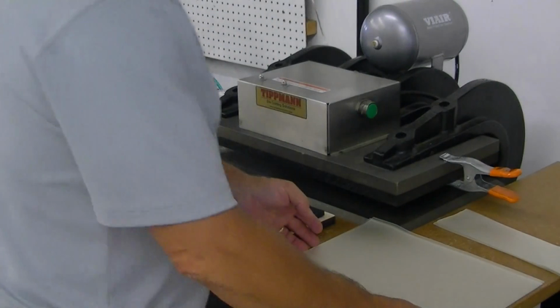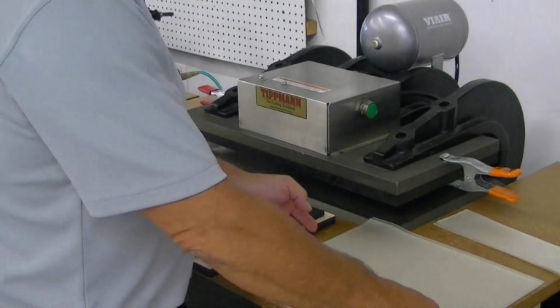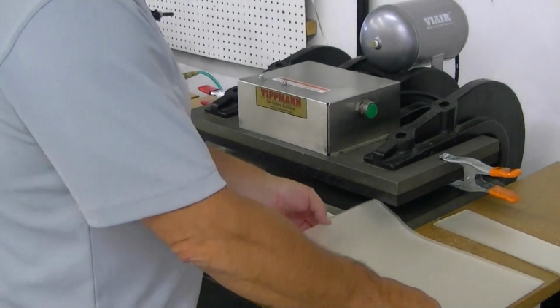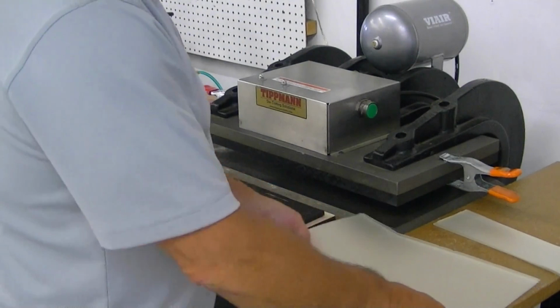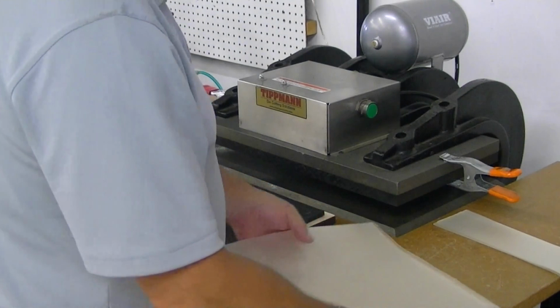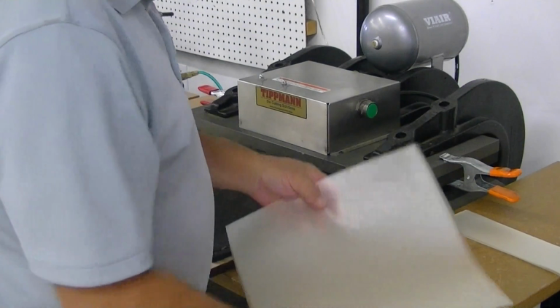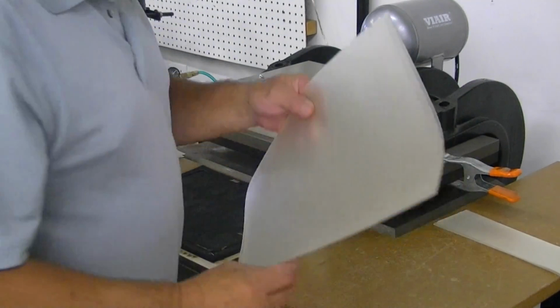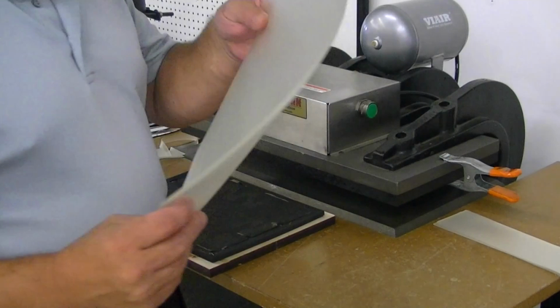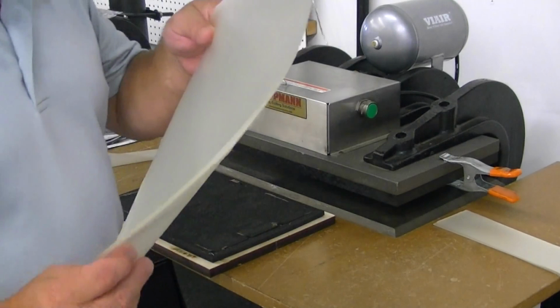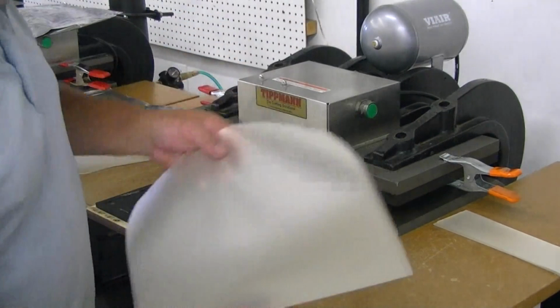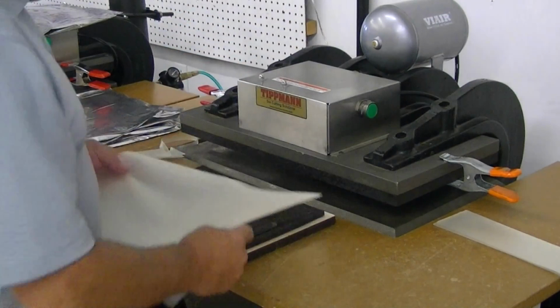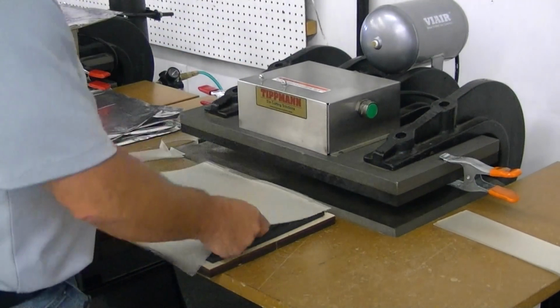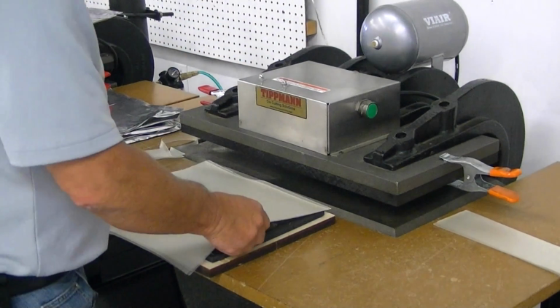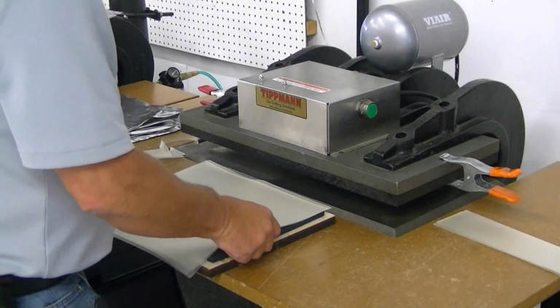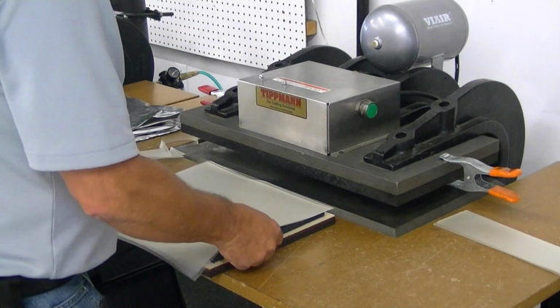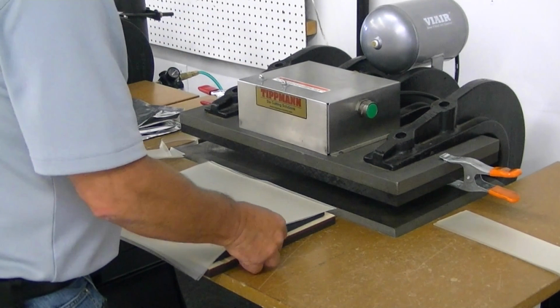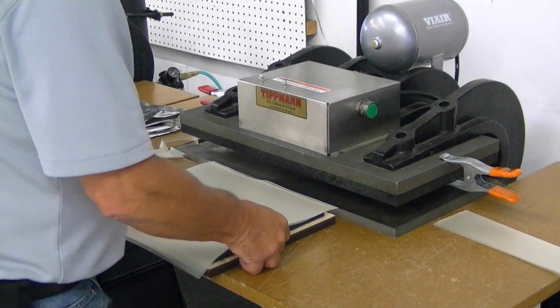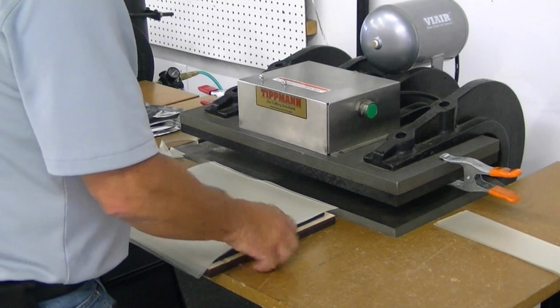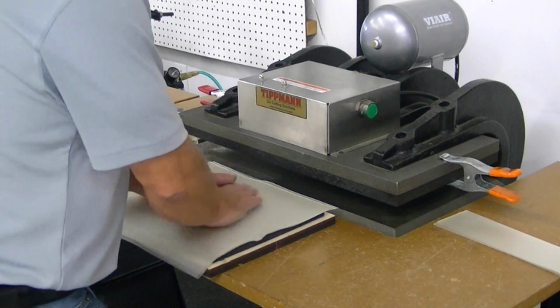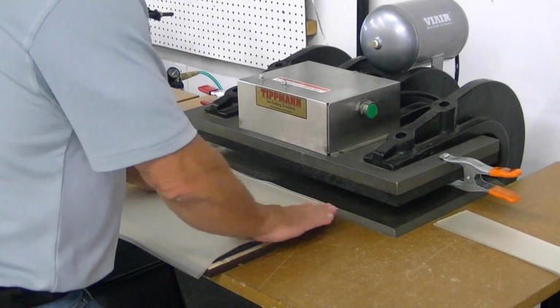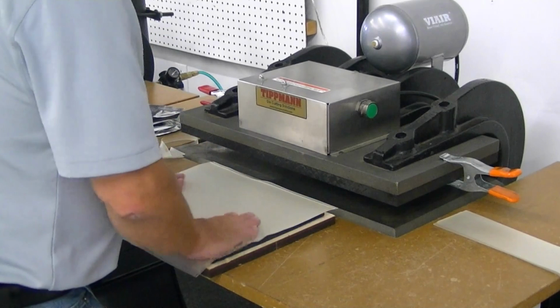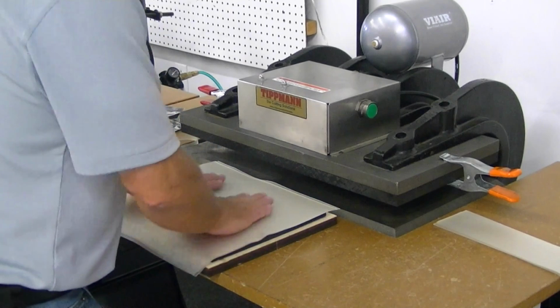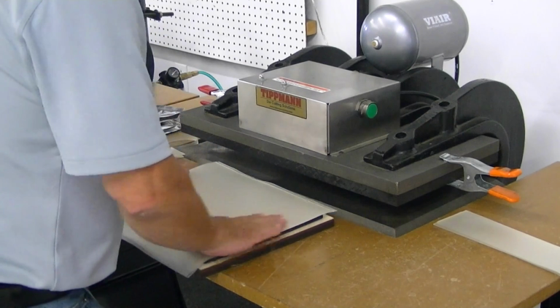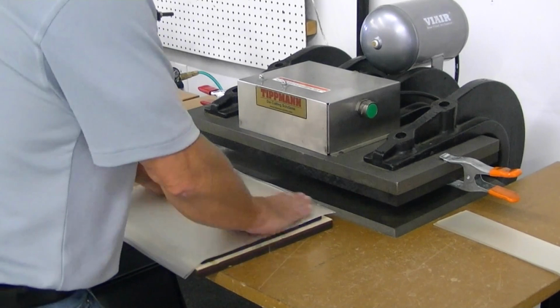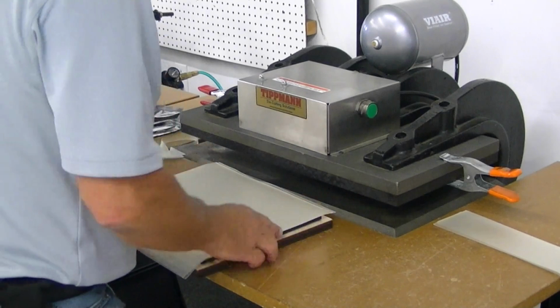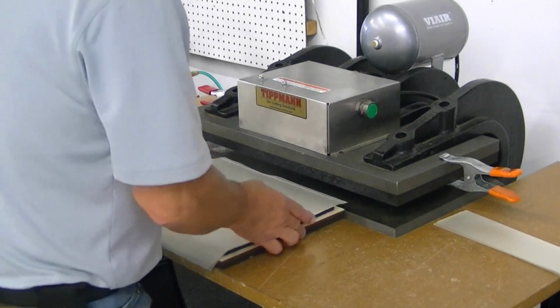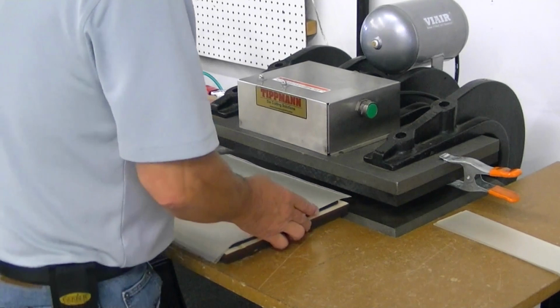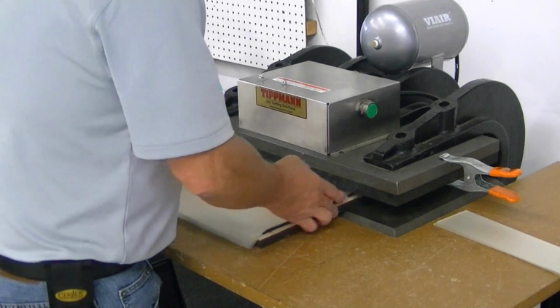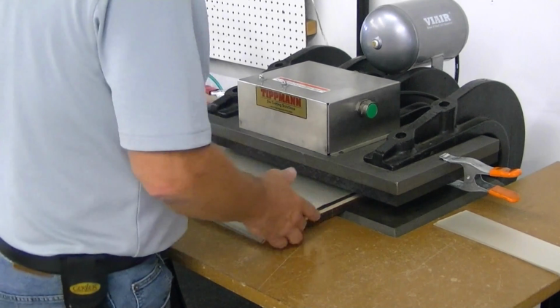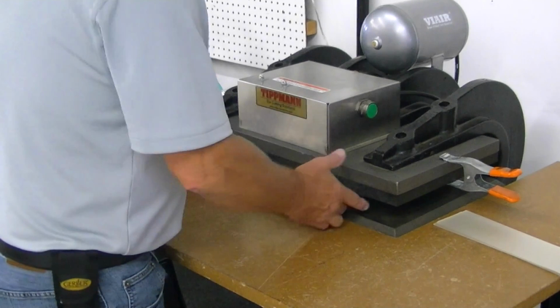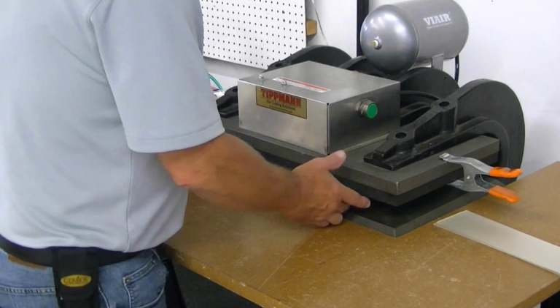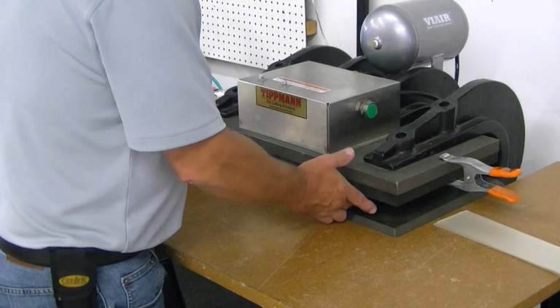Now I'm going to do another one — we're going to do four of them at one time. We'll just lay it on top of your die, make sure it's nice and flat, and slide it right into the machine.